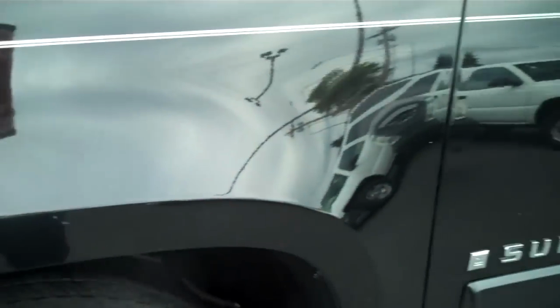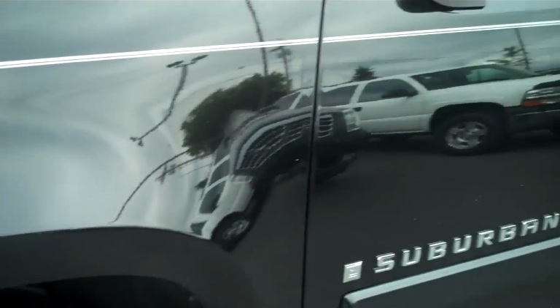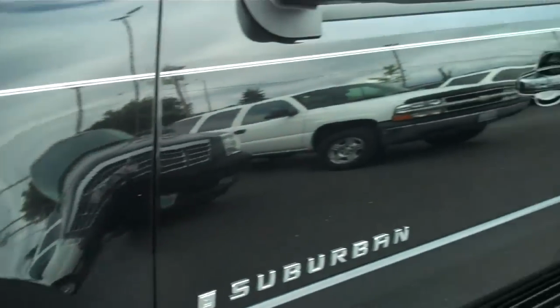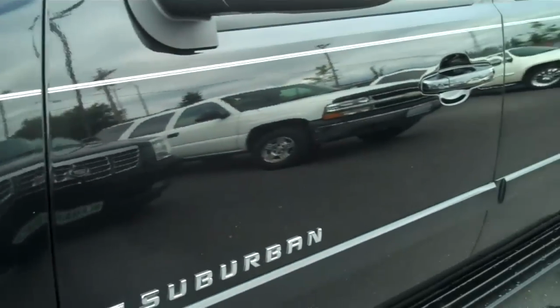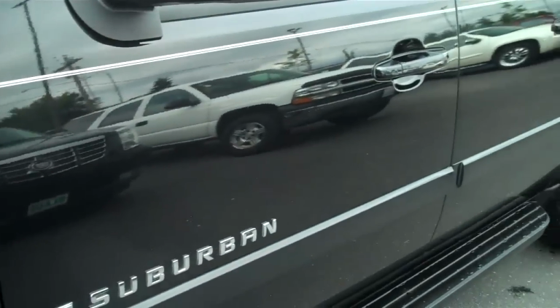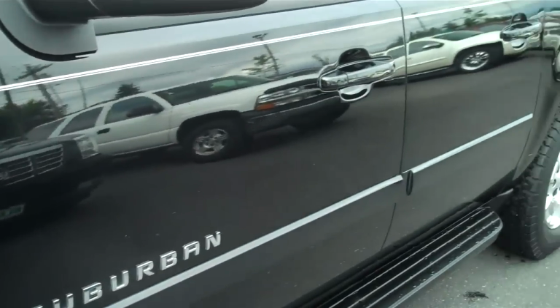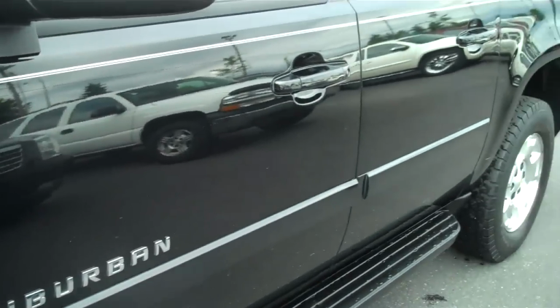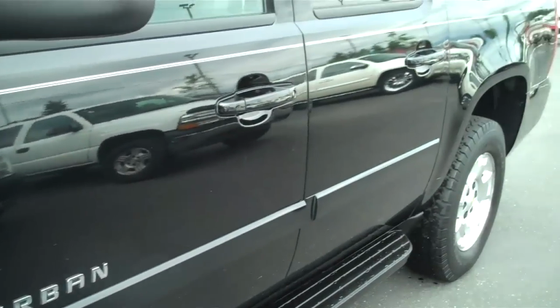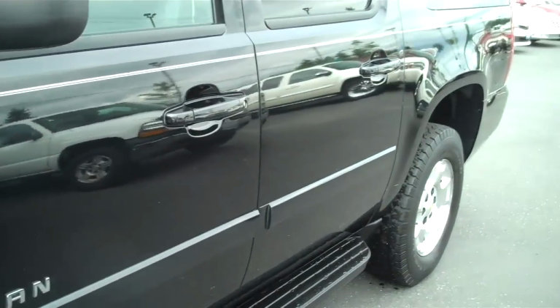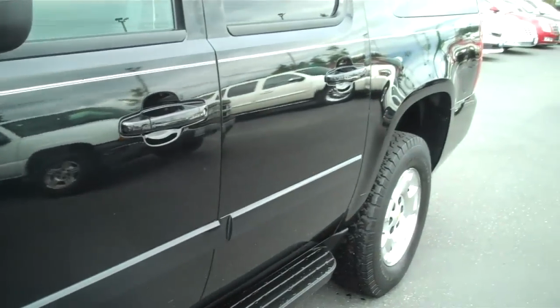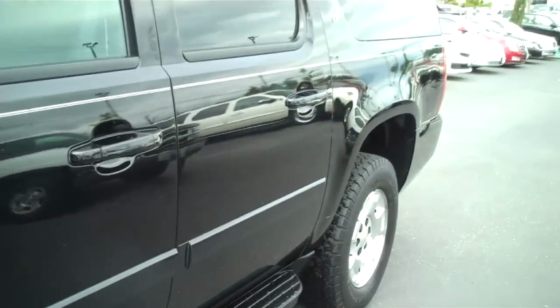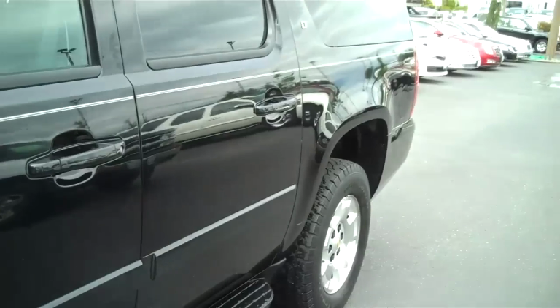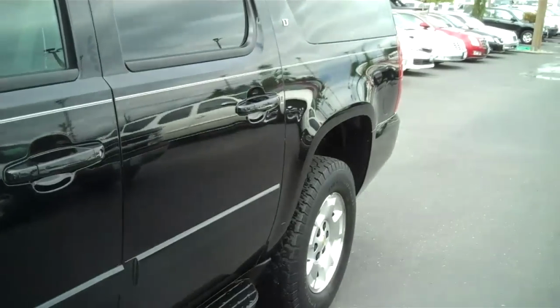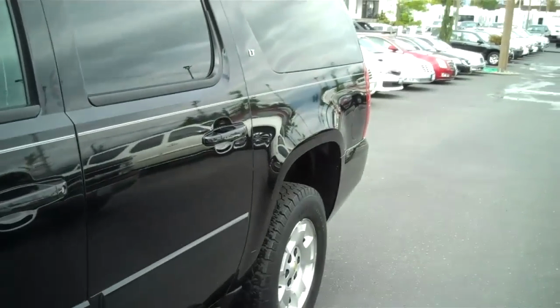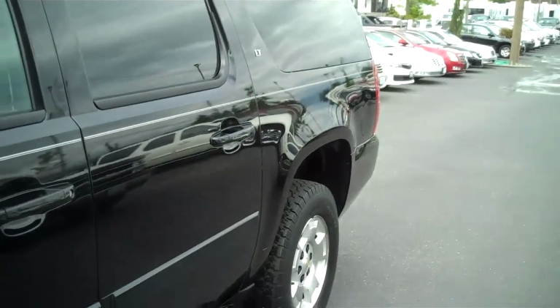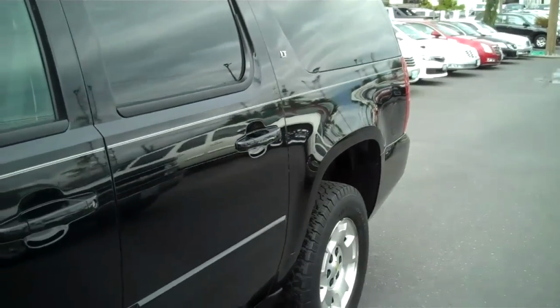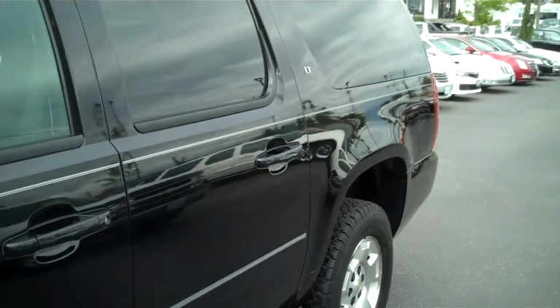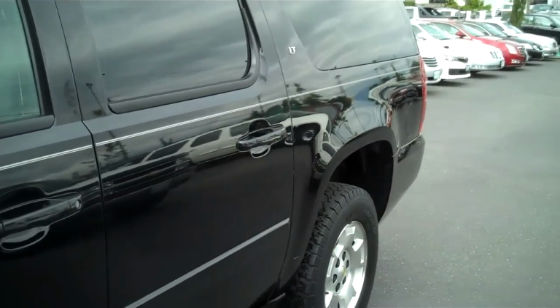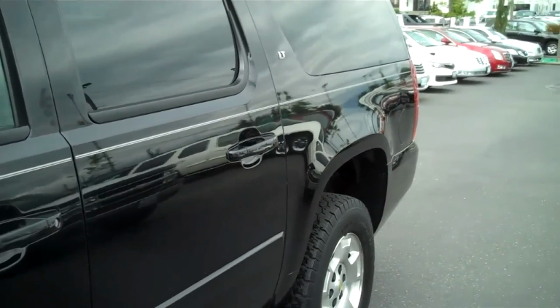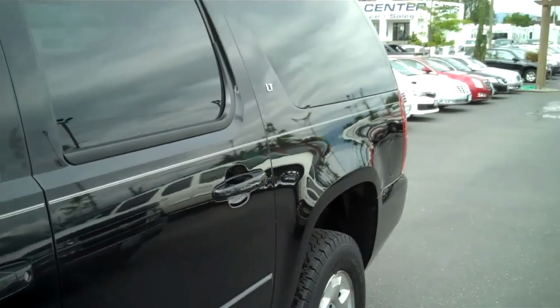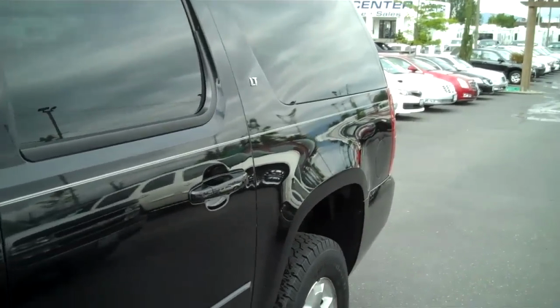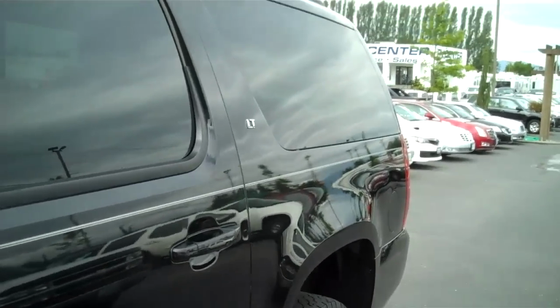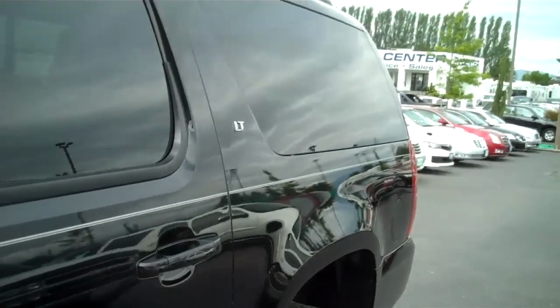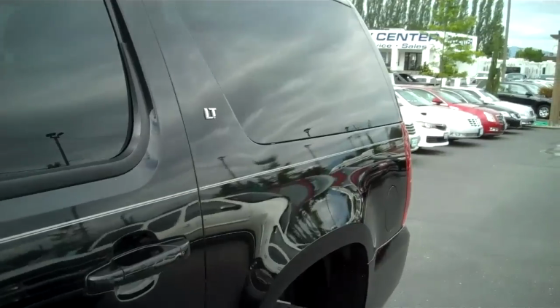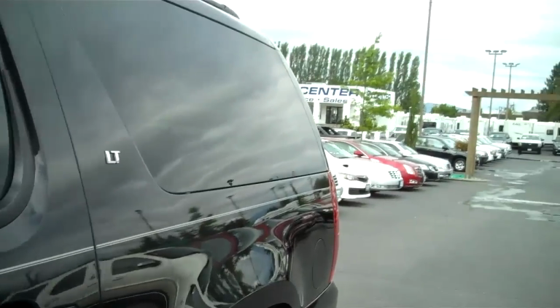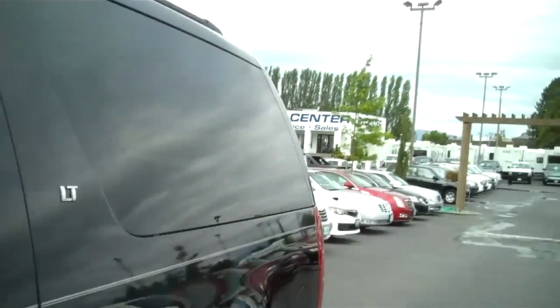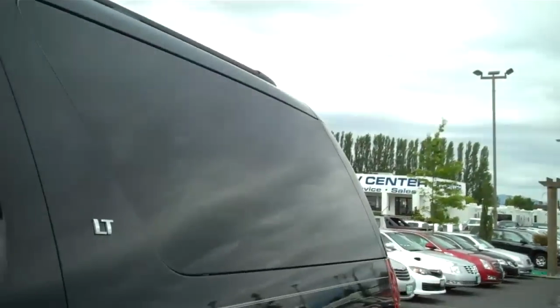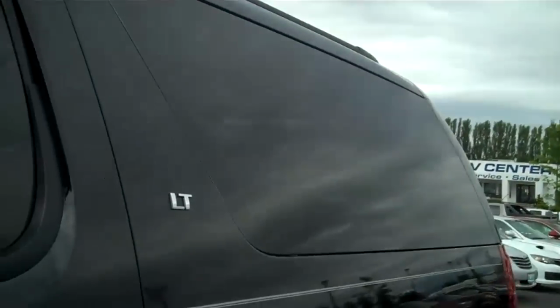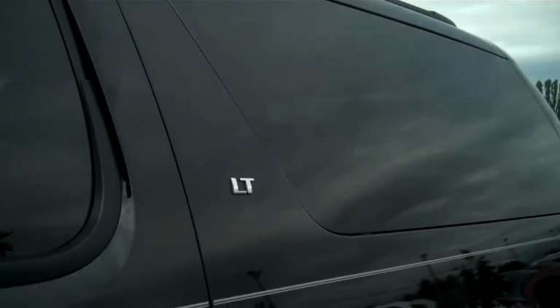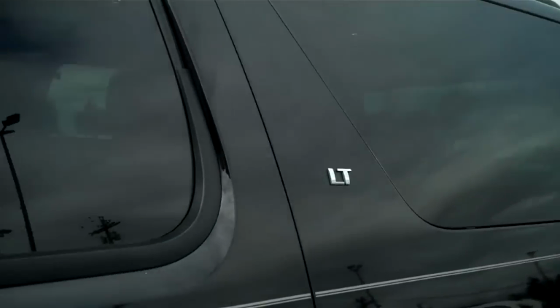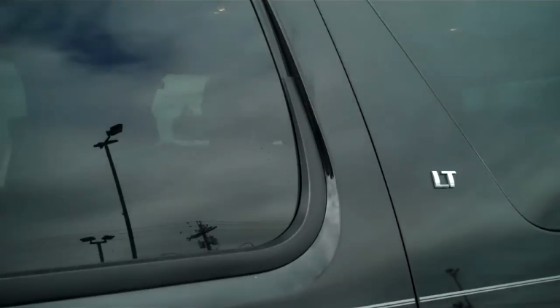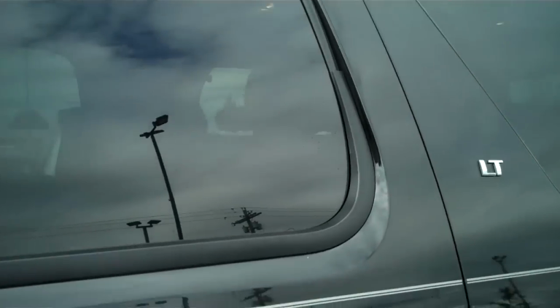Looking down the side, once again very clean, very little paint transfer, very few scratches. Black is extremely hard to keep clean.